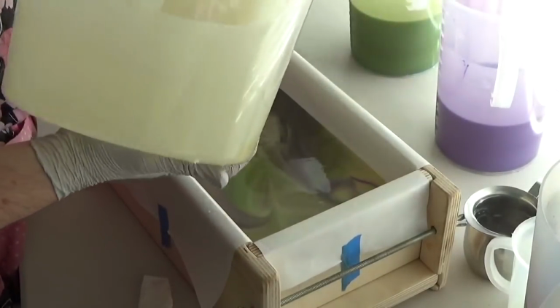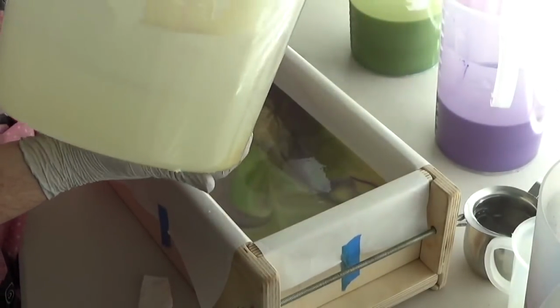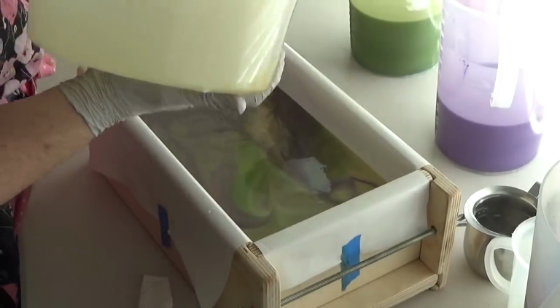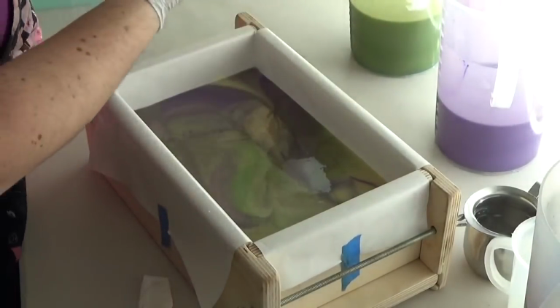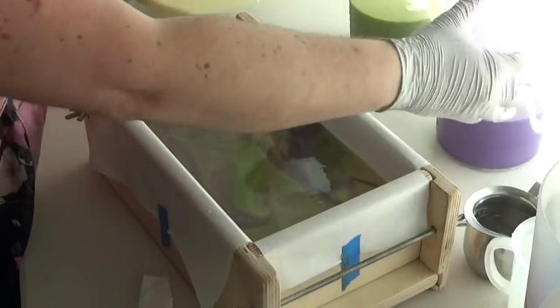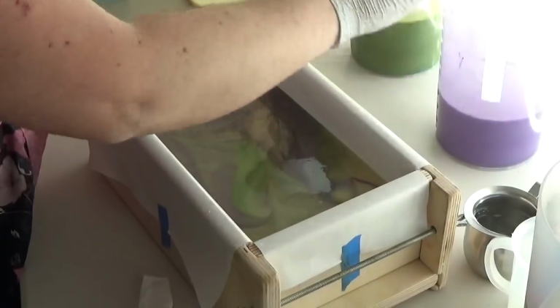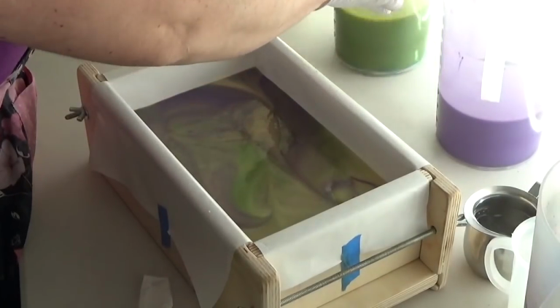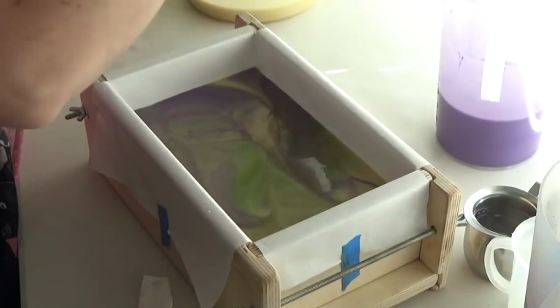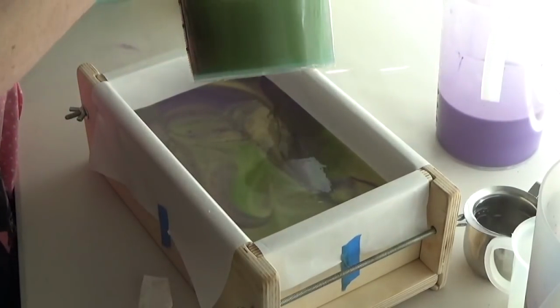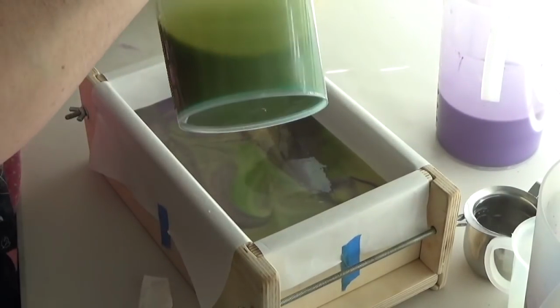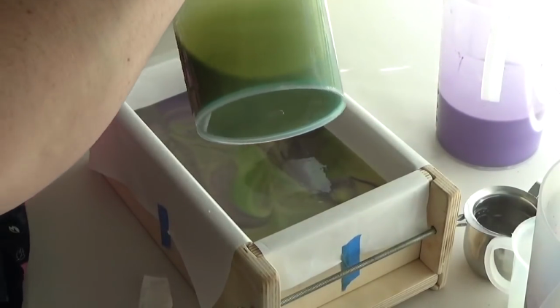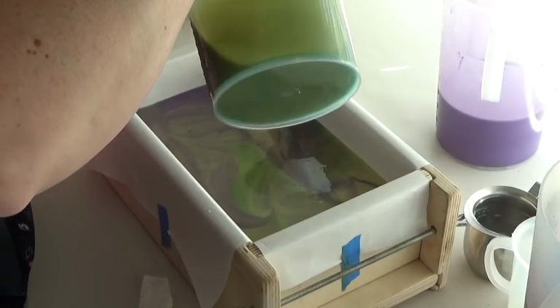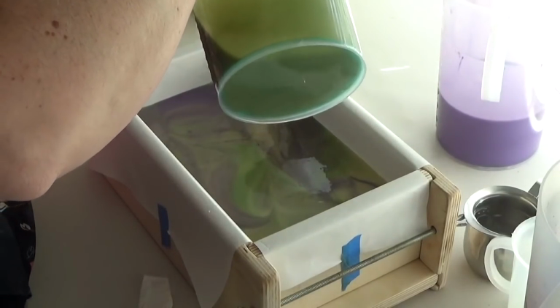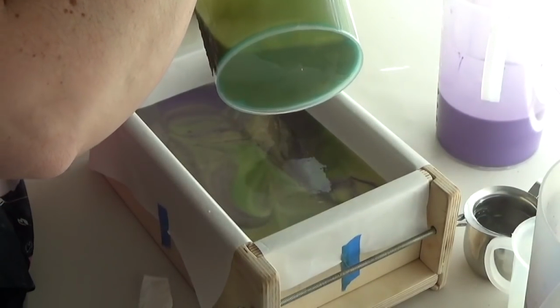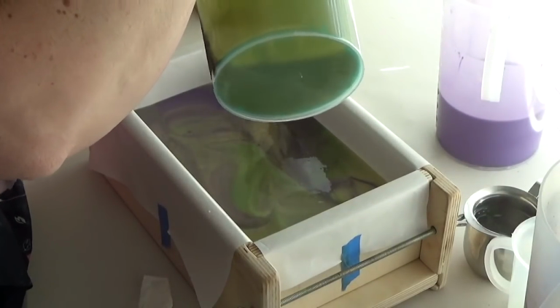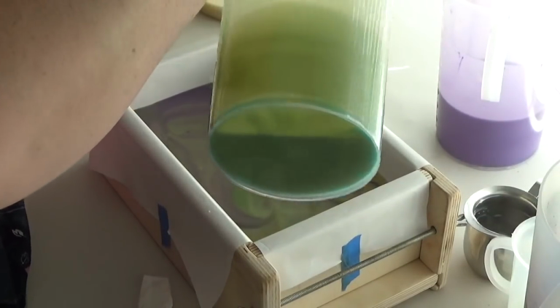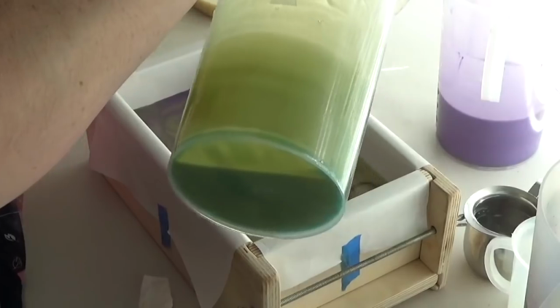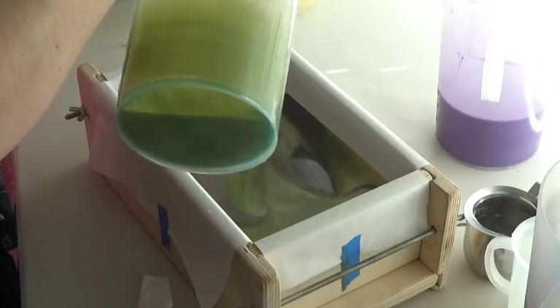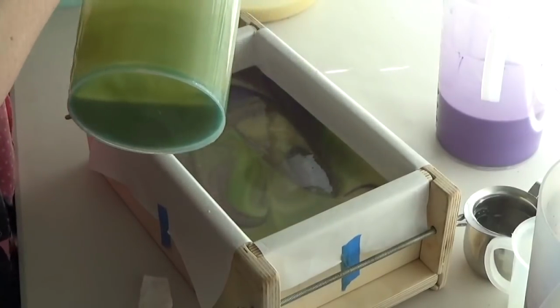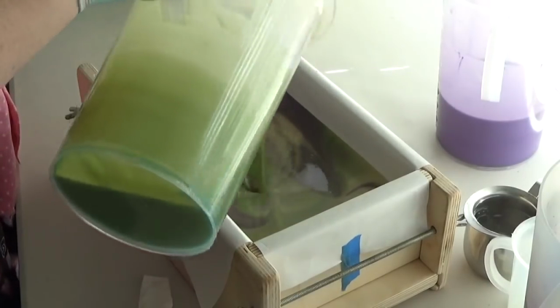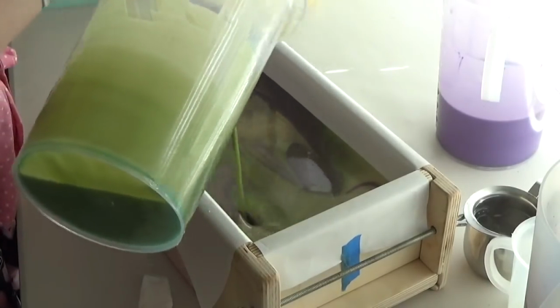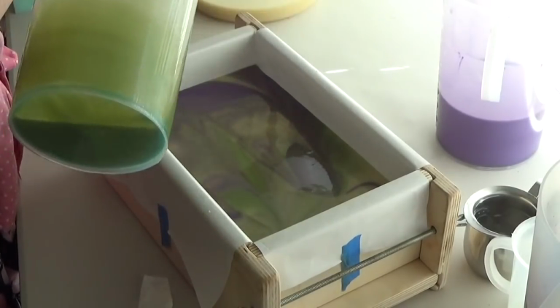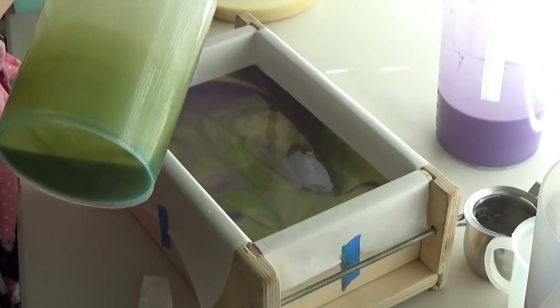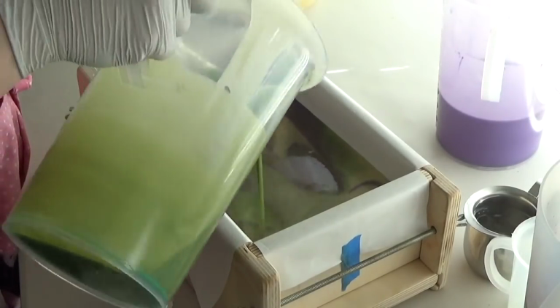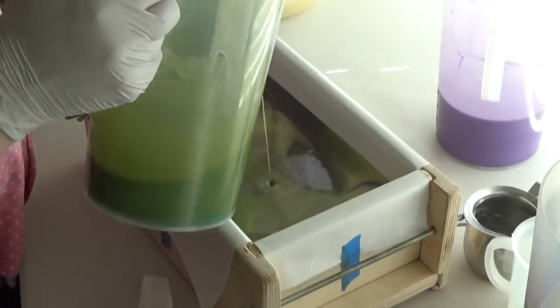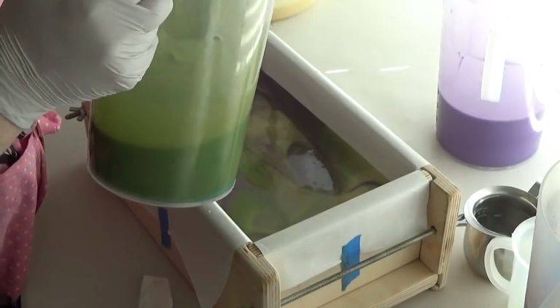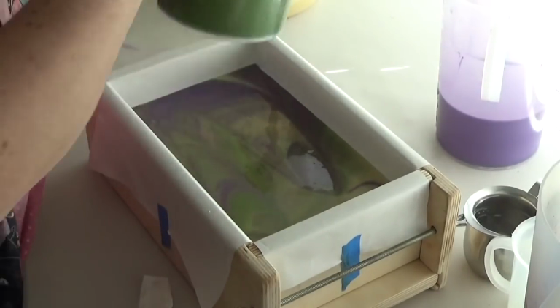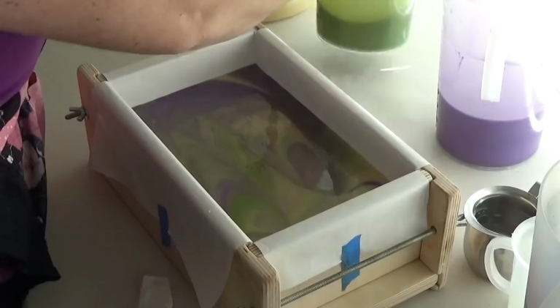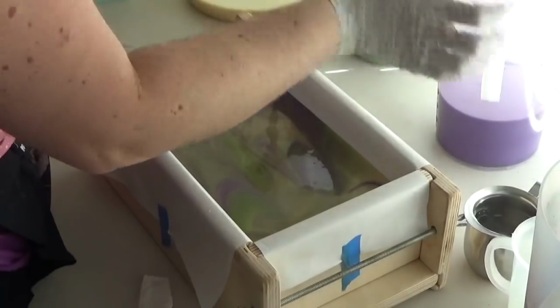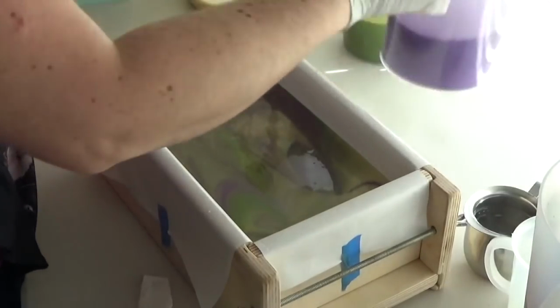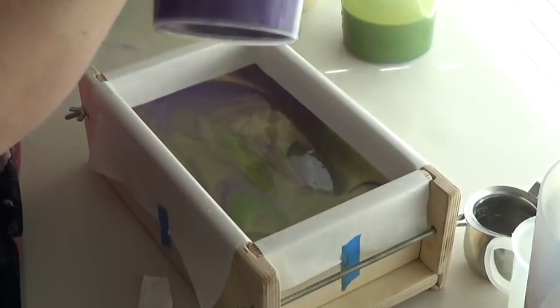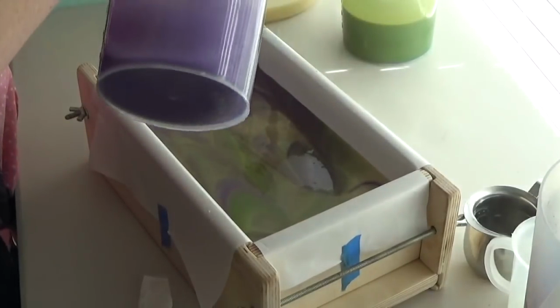I don't think I'm even going to swirl this — I think I'm going to leave it. What do you think? Should I just leave it and let it swirl itself? Yeah. Okay.